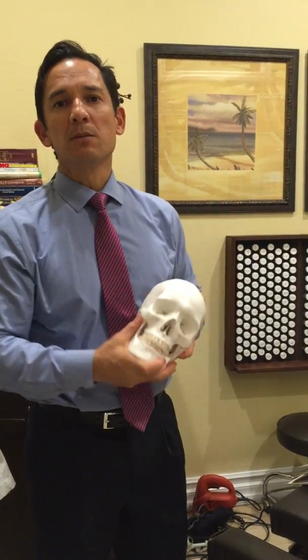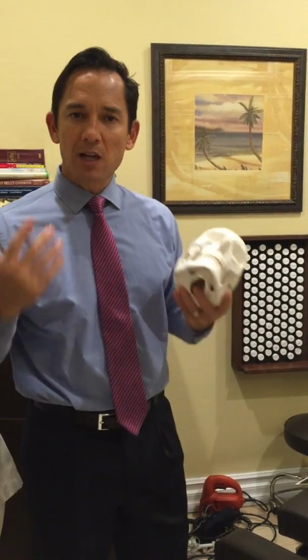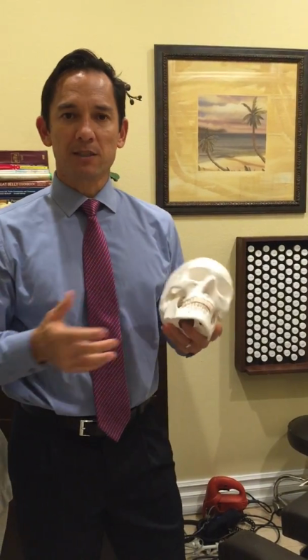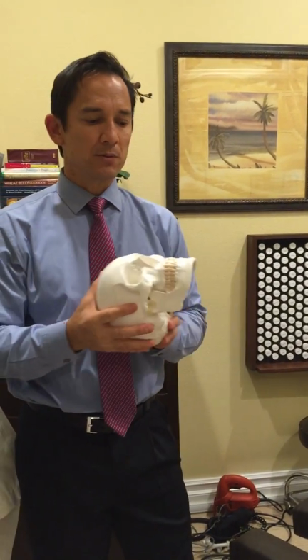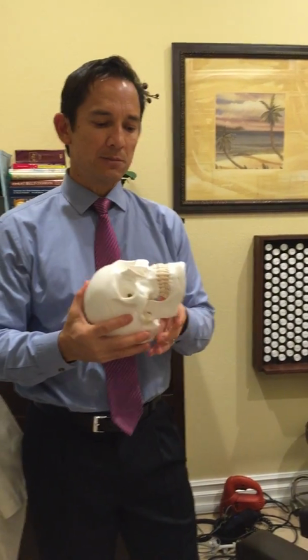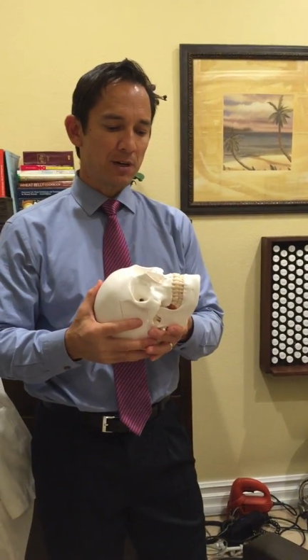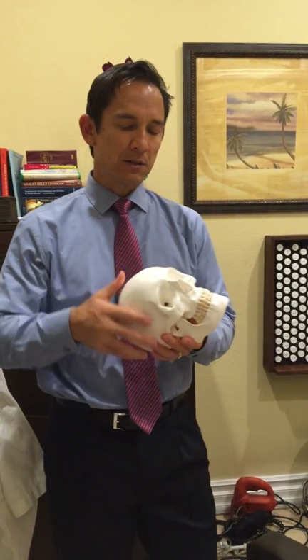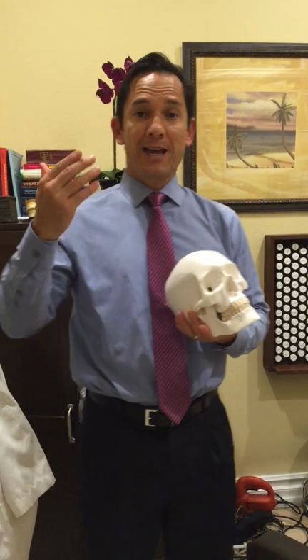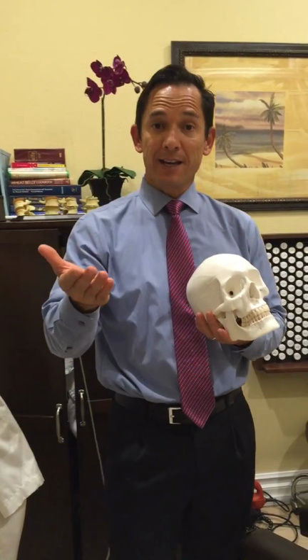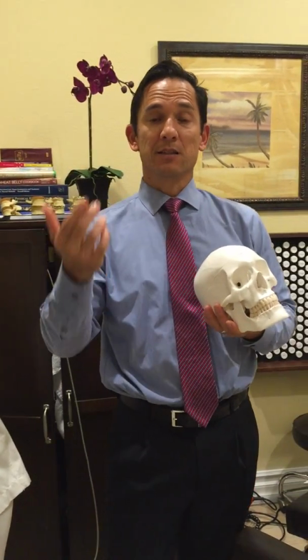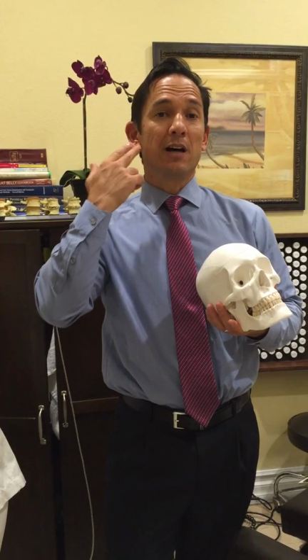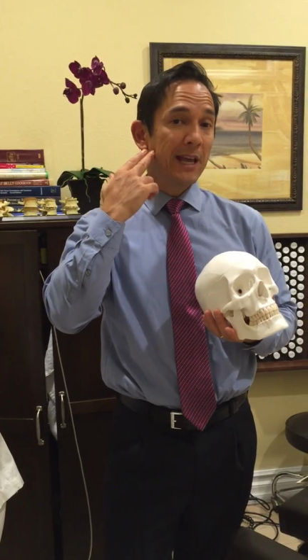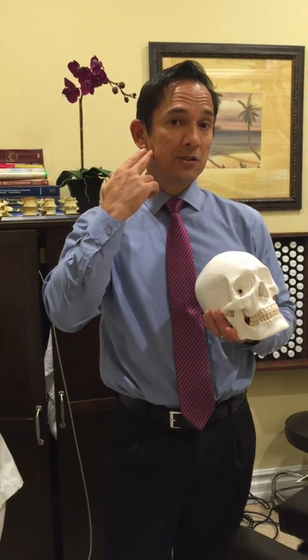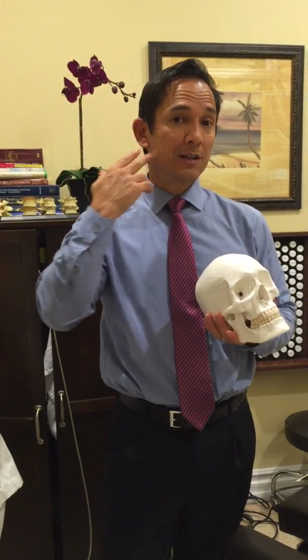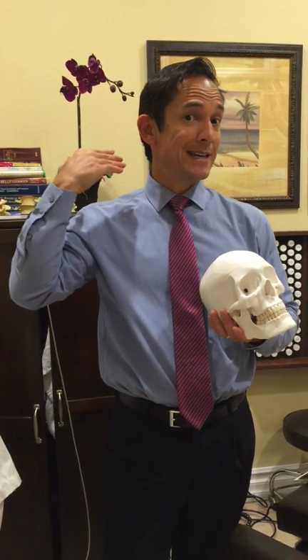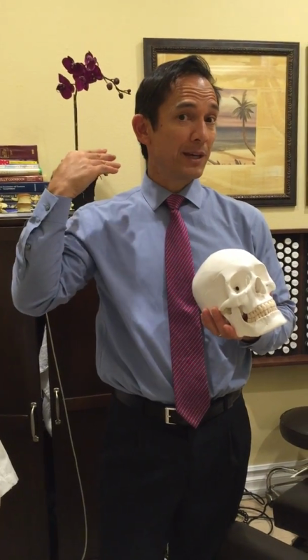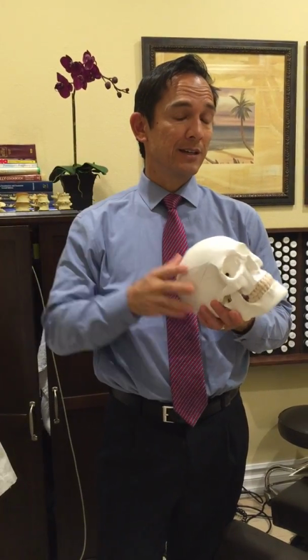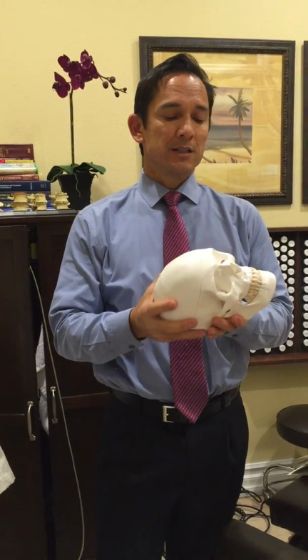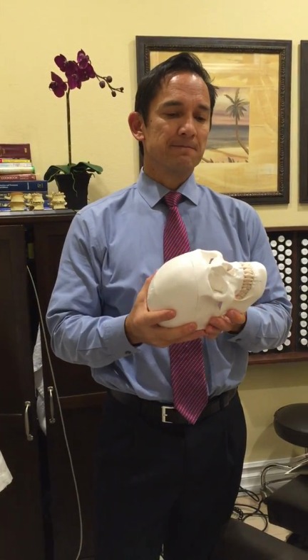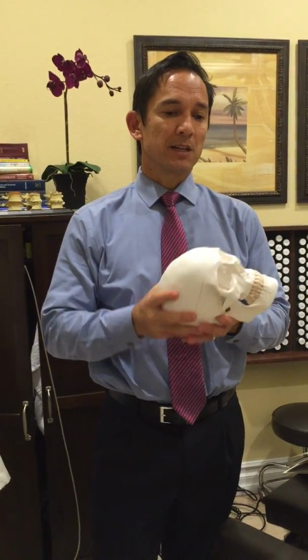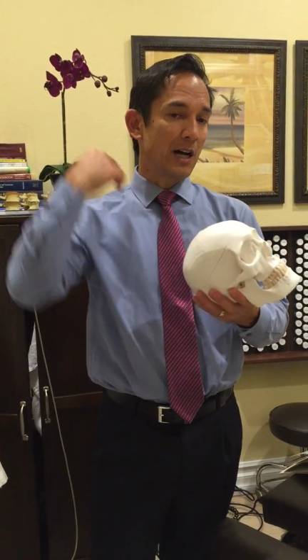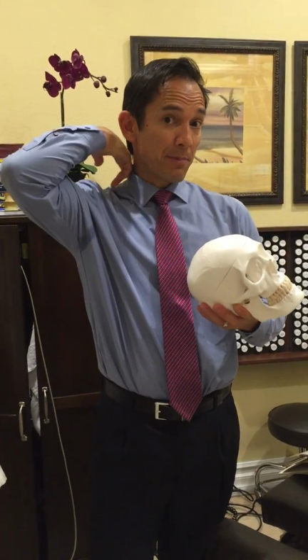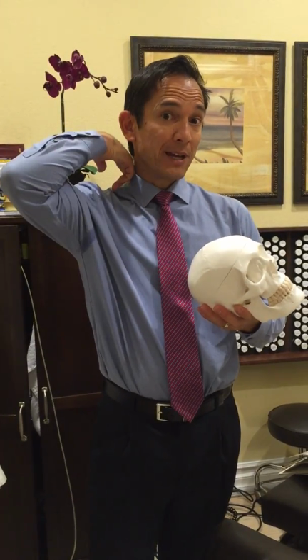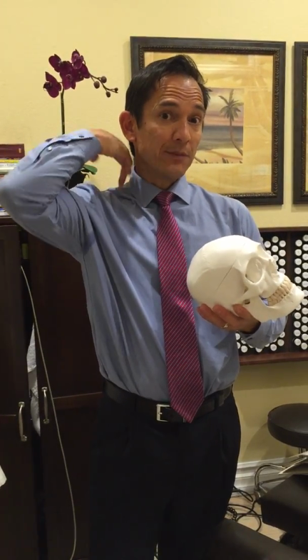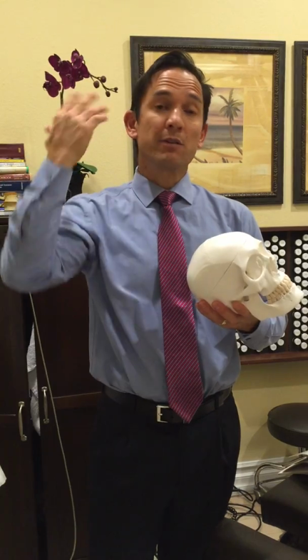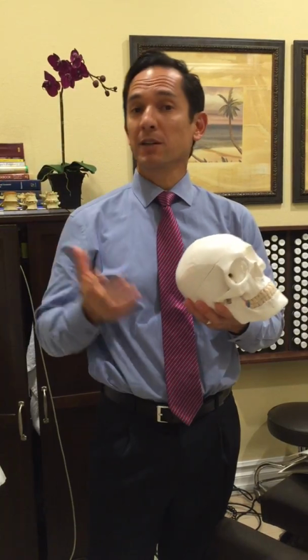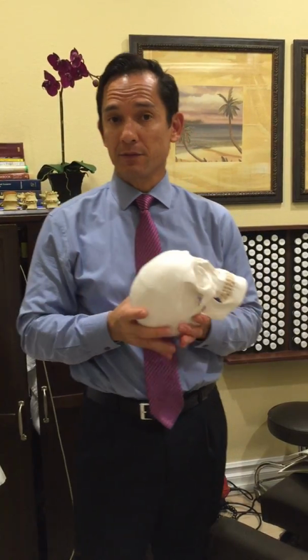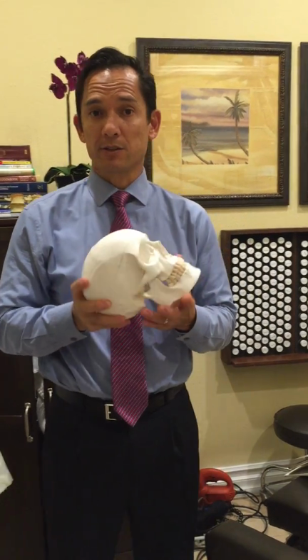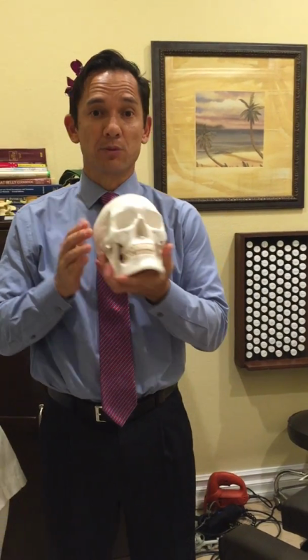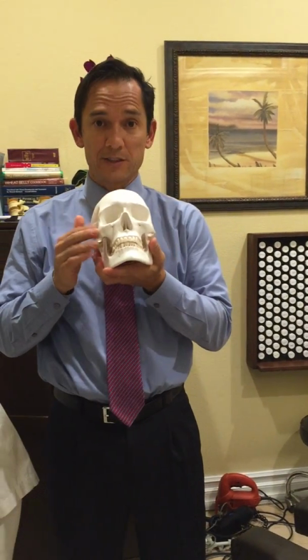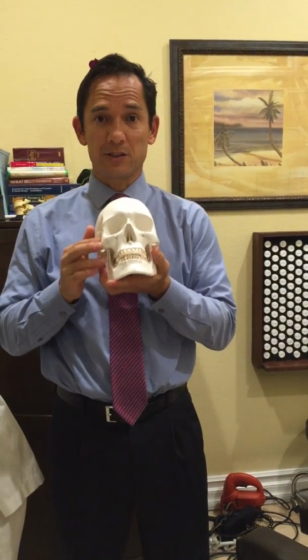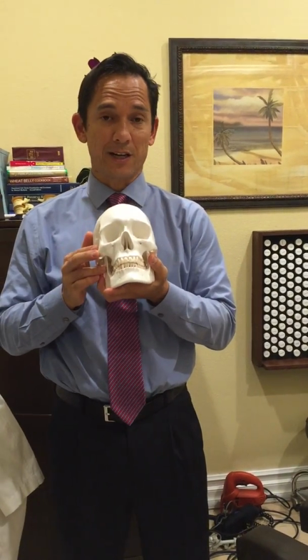Some of the most common symptoms with TMJ problems are headaches, pain in the jaw, neck pain, and upper back pain. It can refer to a lot of different areas, so it's important that you get this checked.